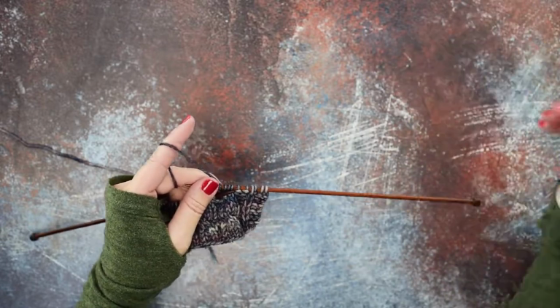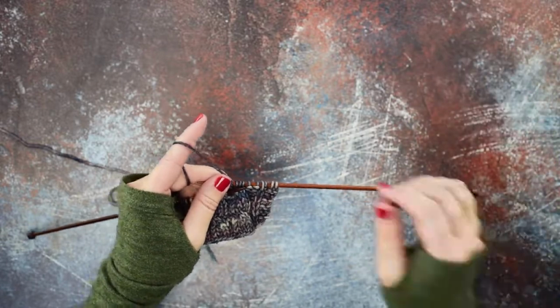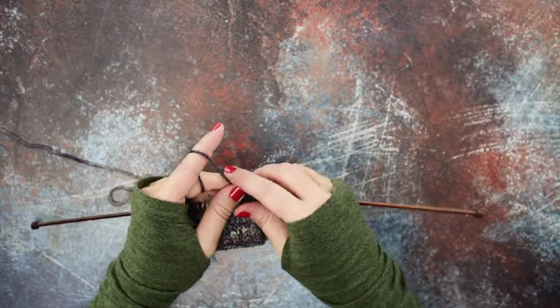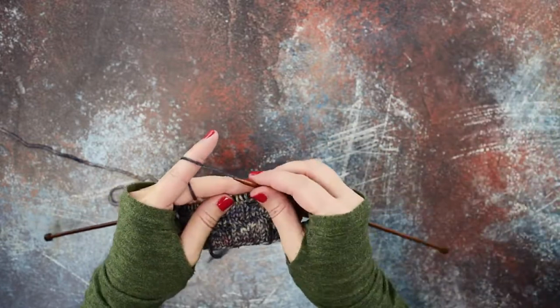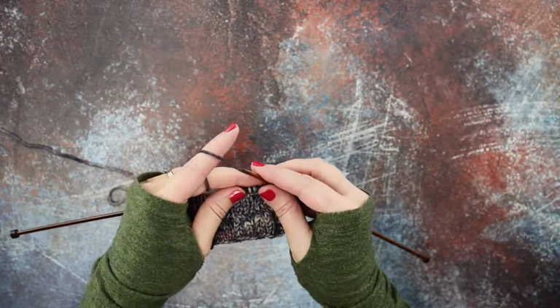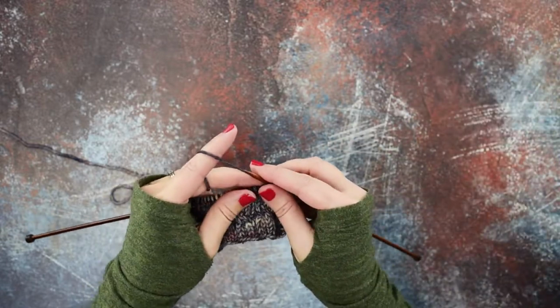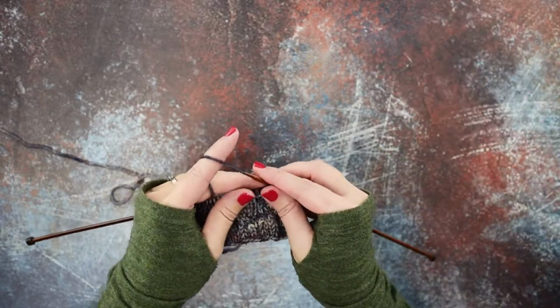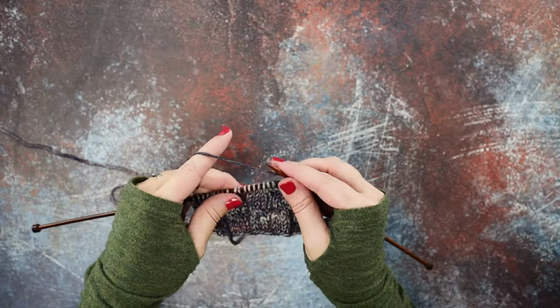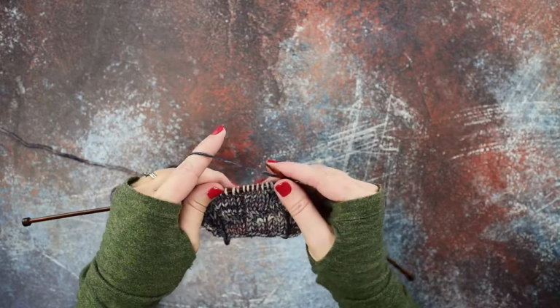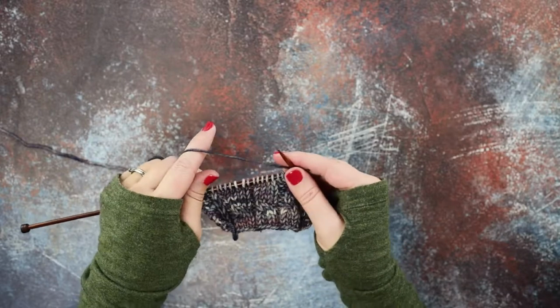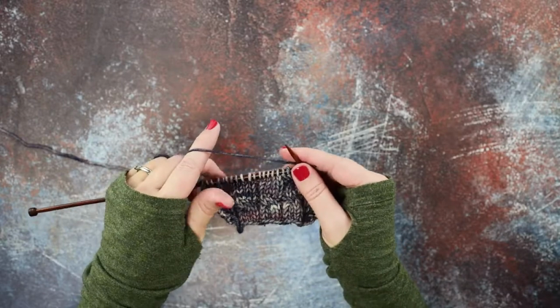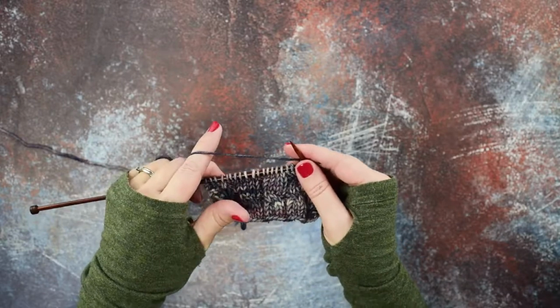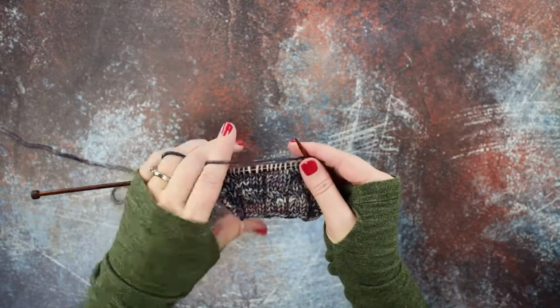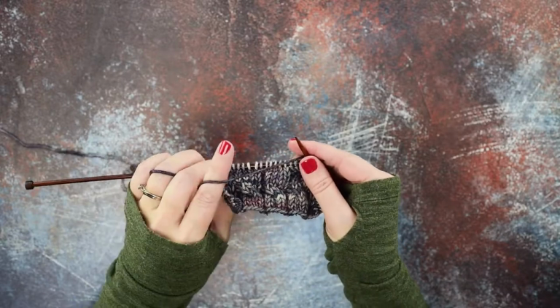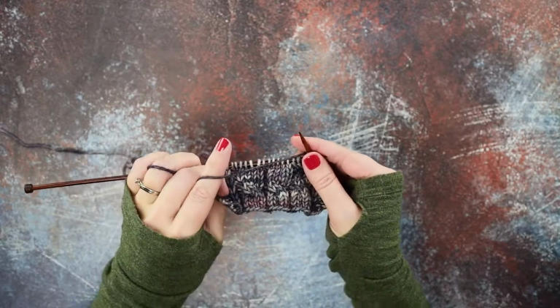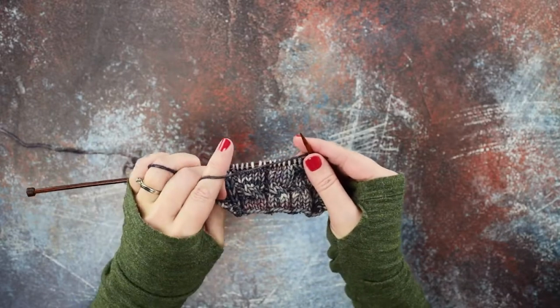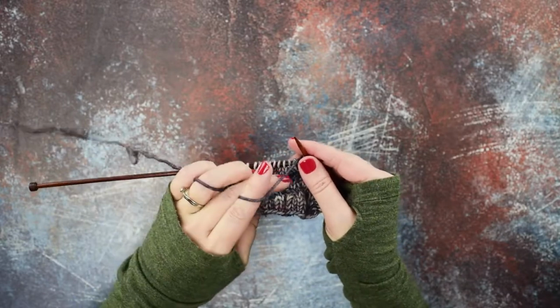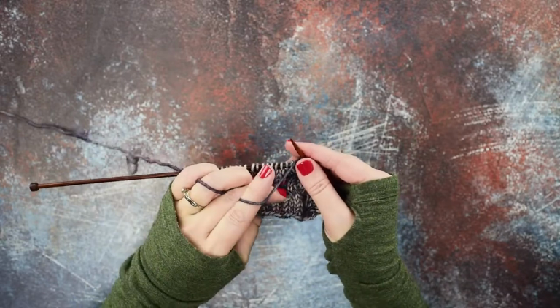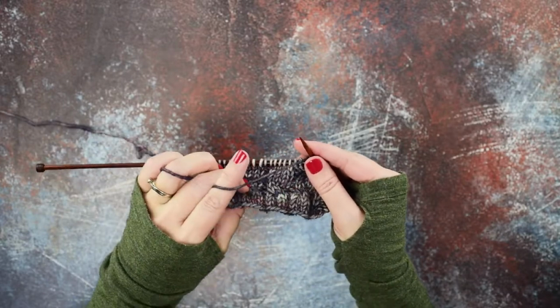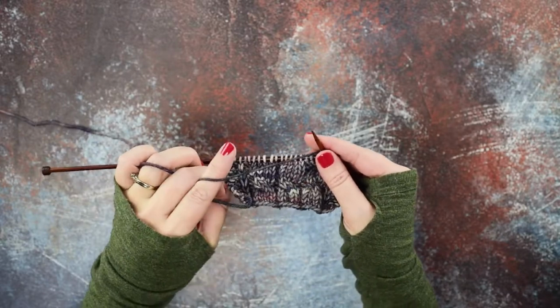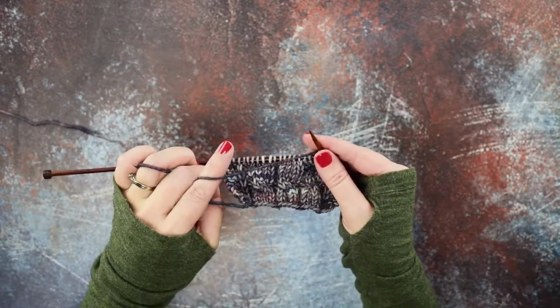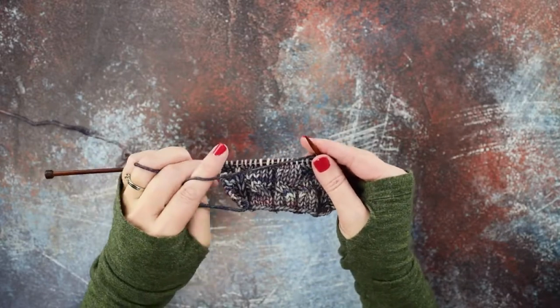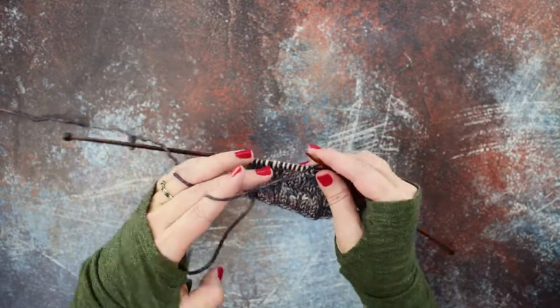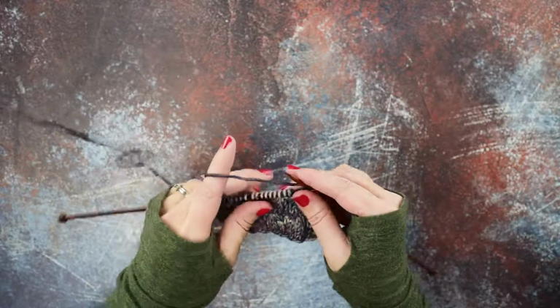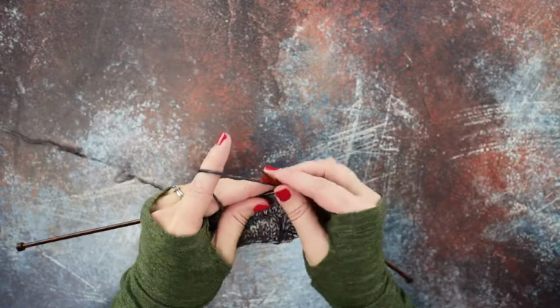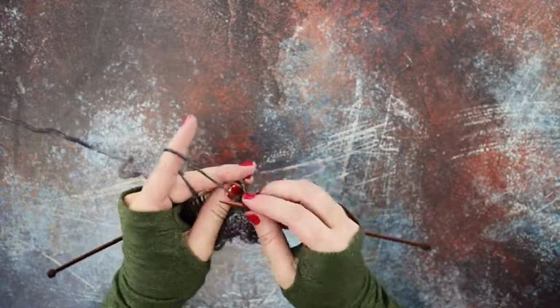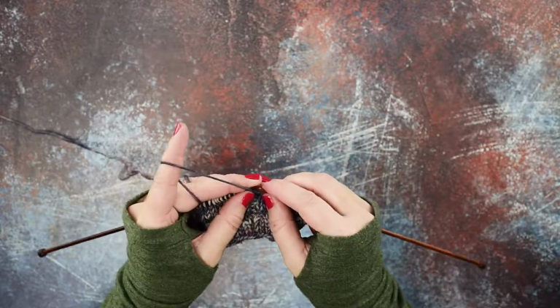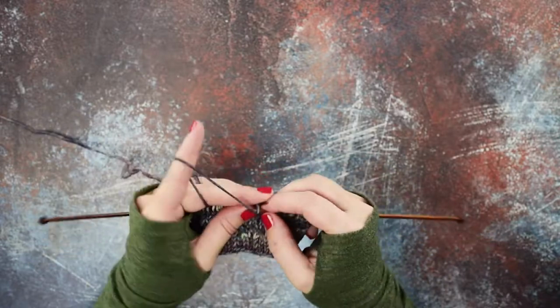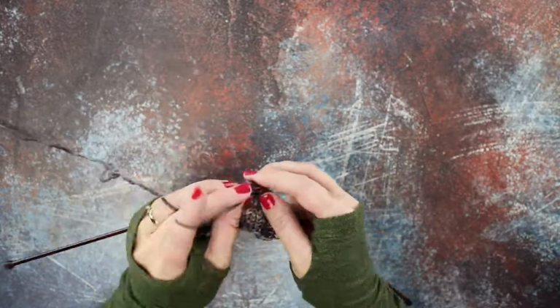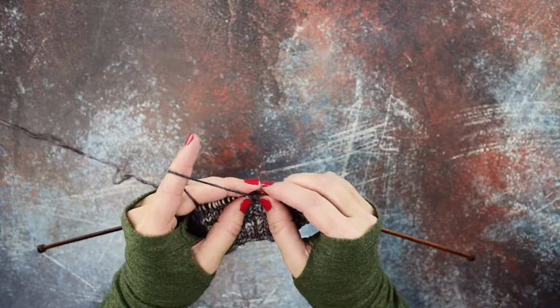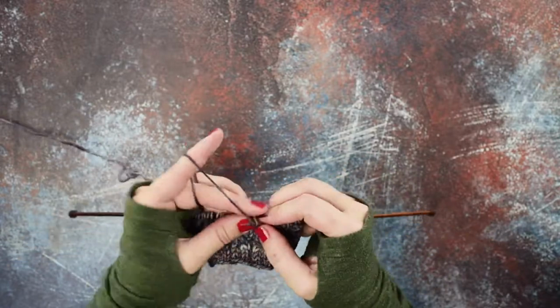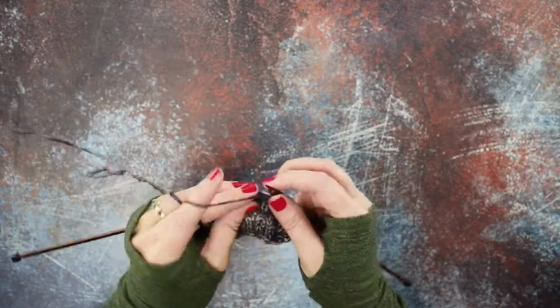Now I'm going to show you how to create the same cable without the cable needle, which goes a little bit quicker for when you have a pattern where you have a lot of these cables in a row. I'm going to work over to the cable placement.